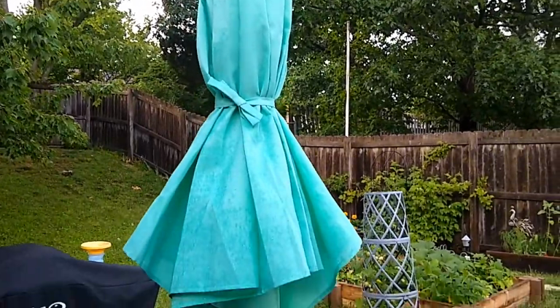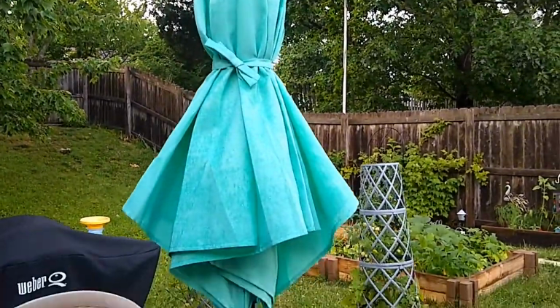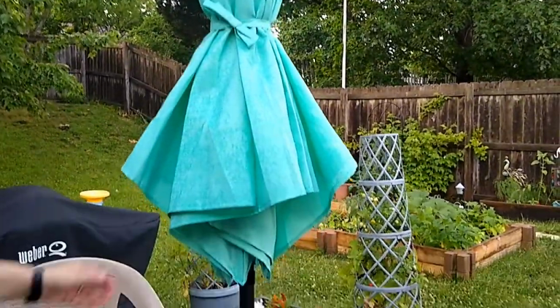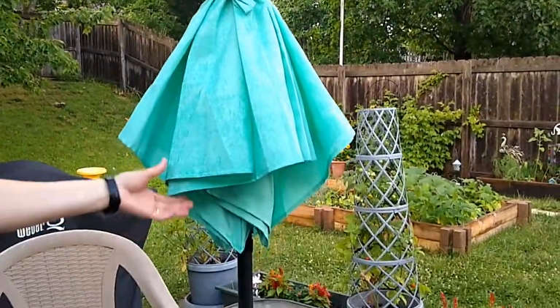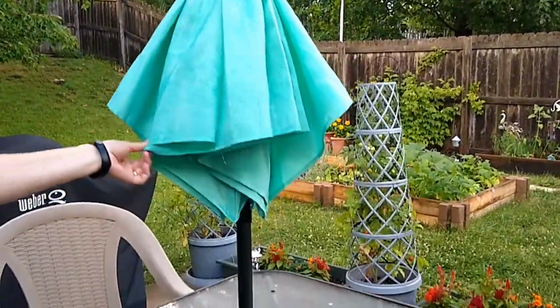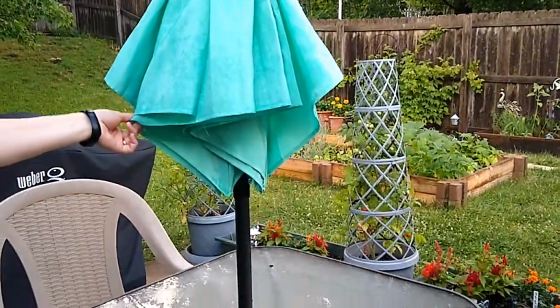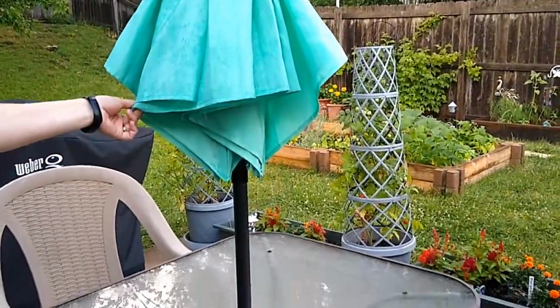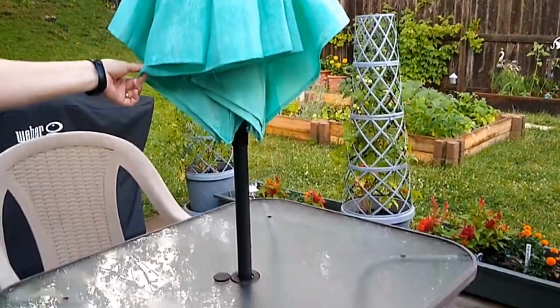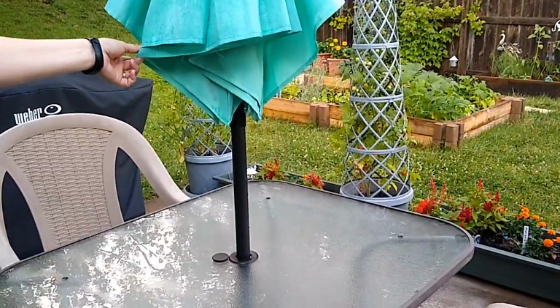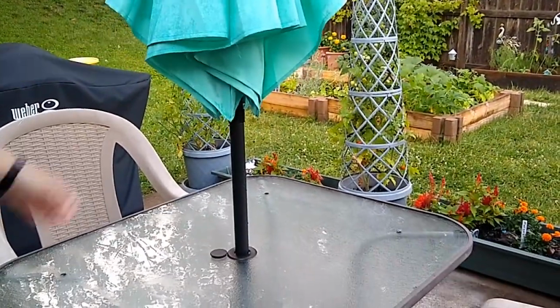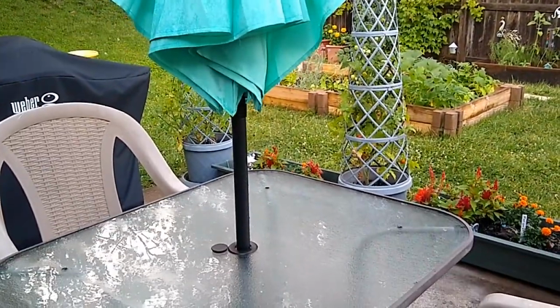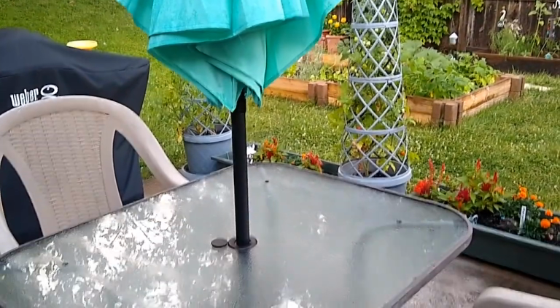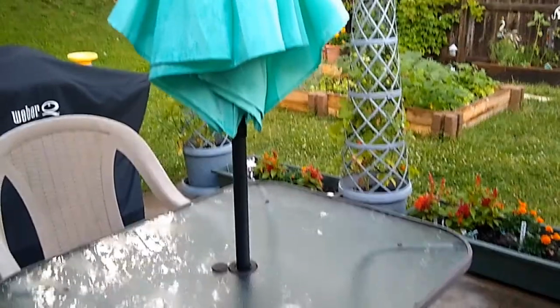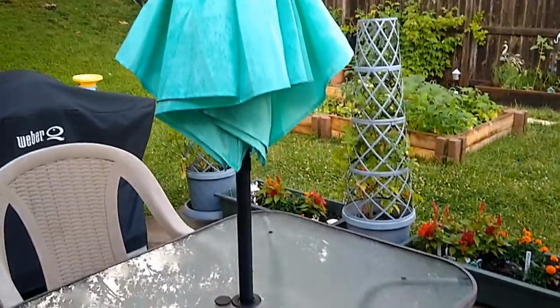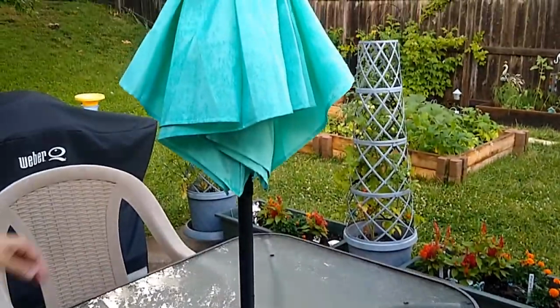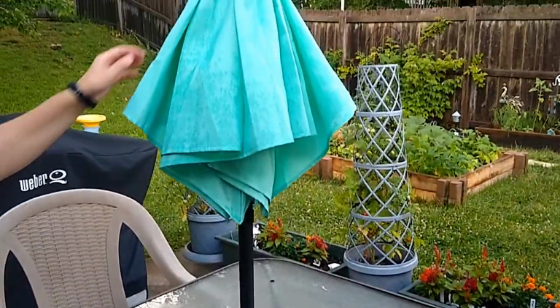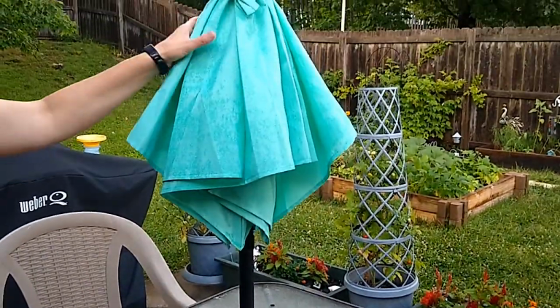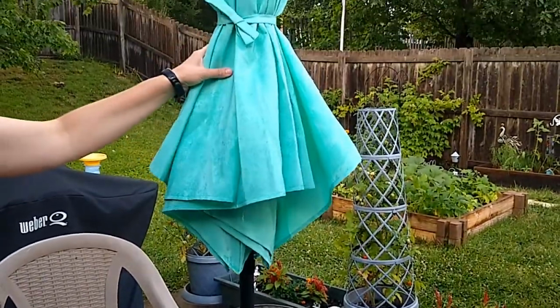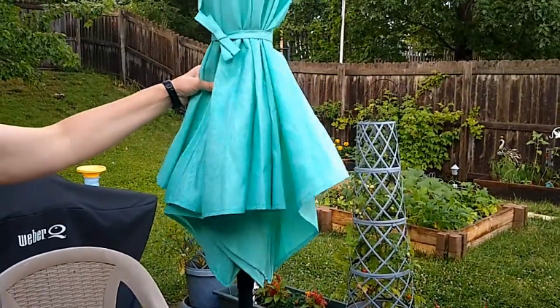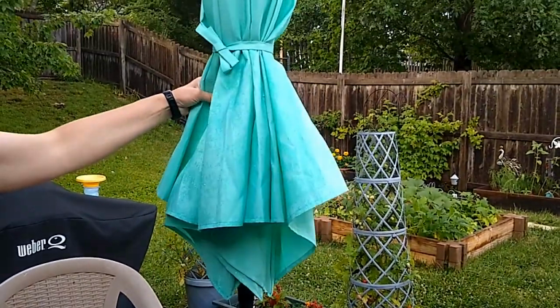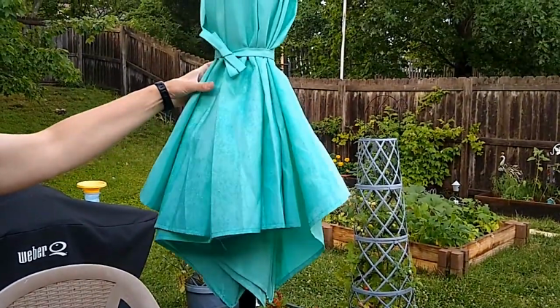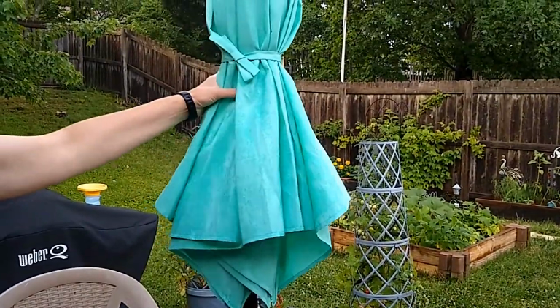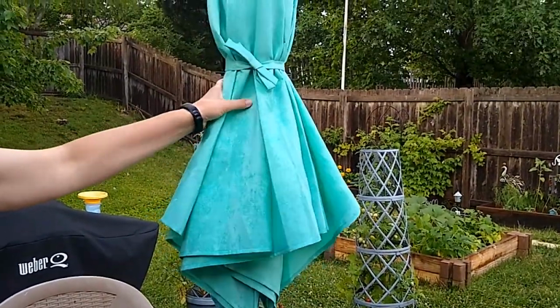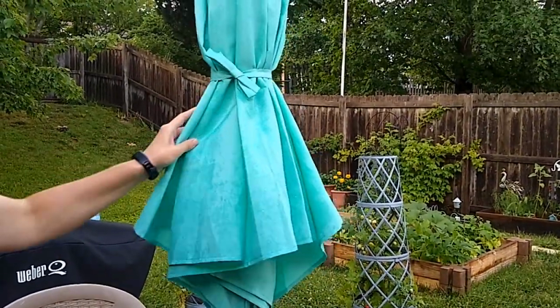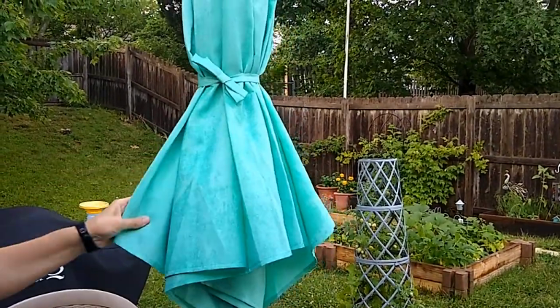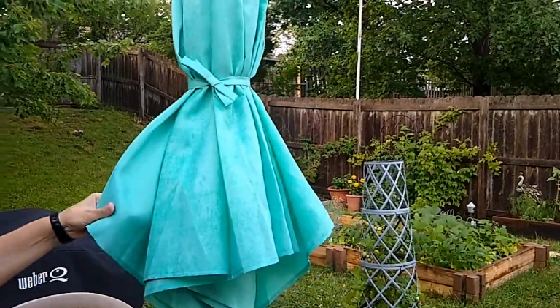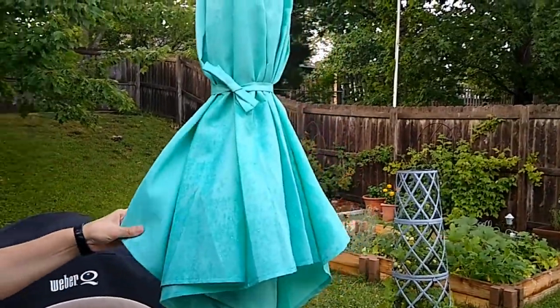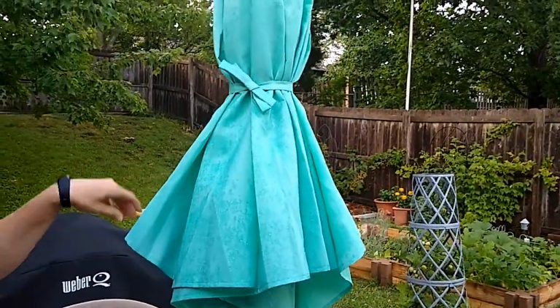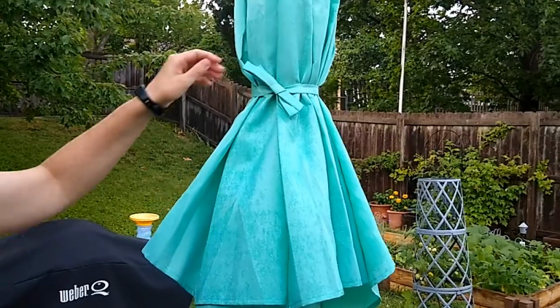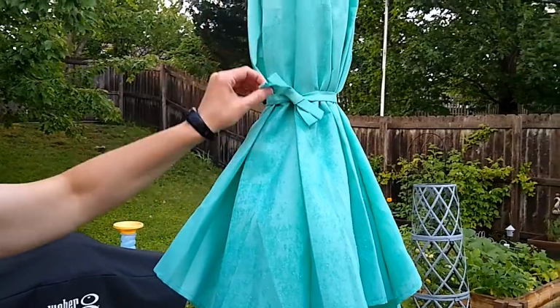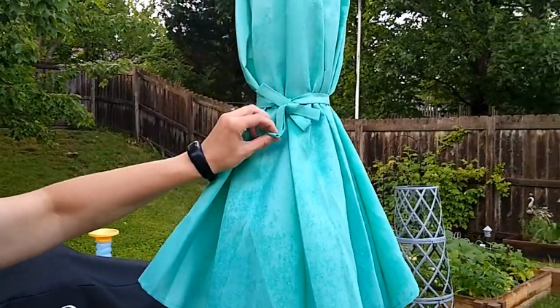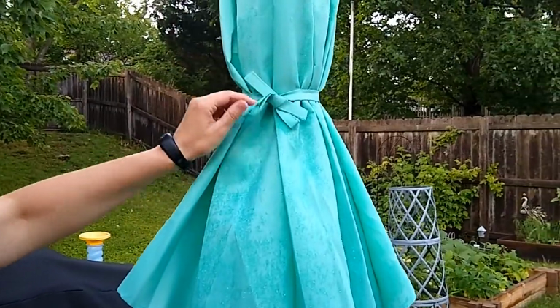I actually found this one on clearance at my local store for $20. It came in a couple of different colors — I got this sort of teal, greenish color.